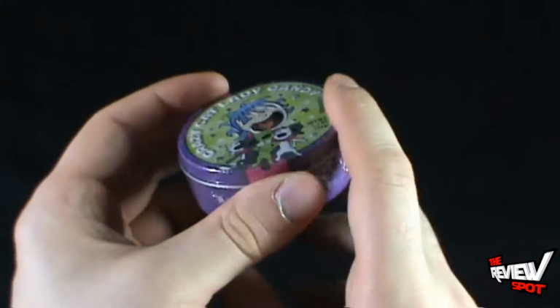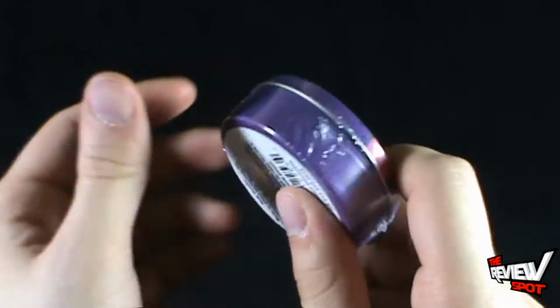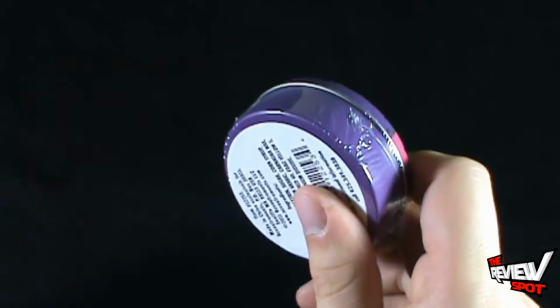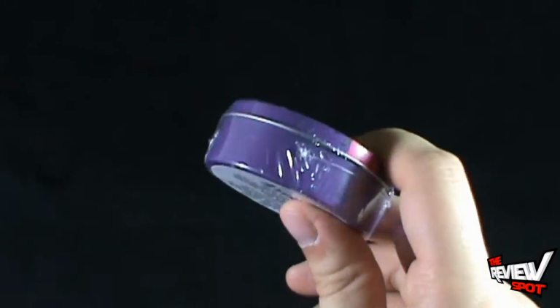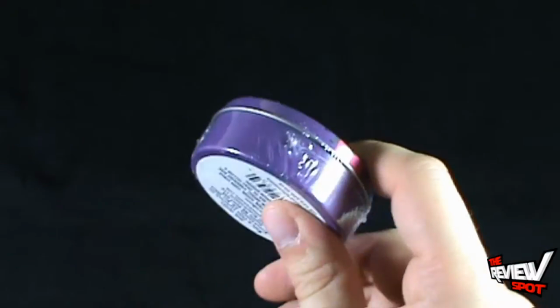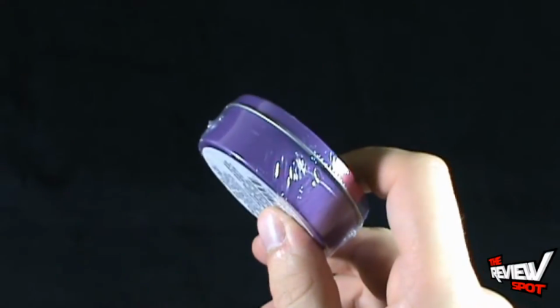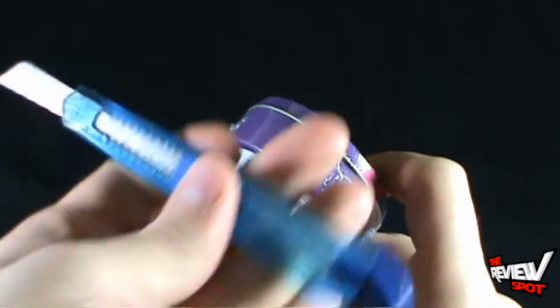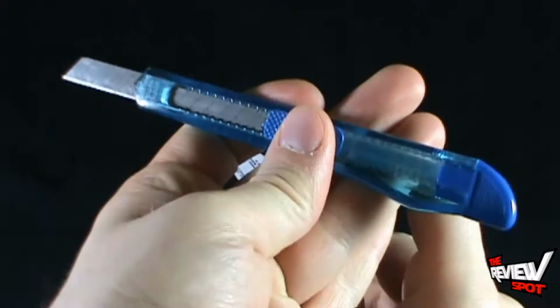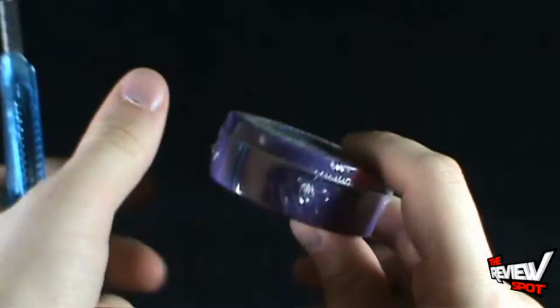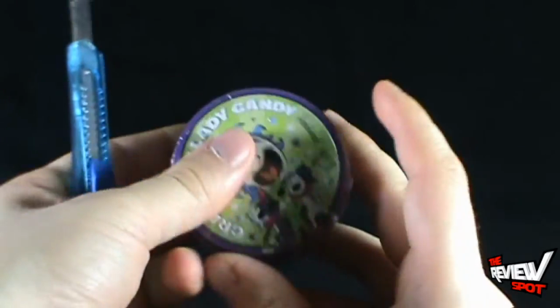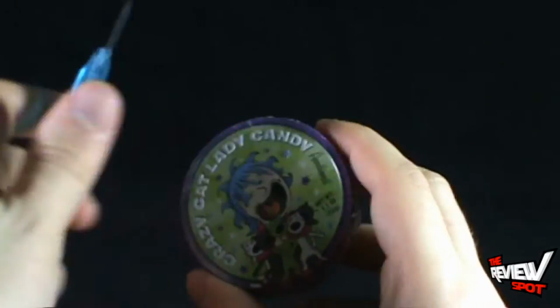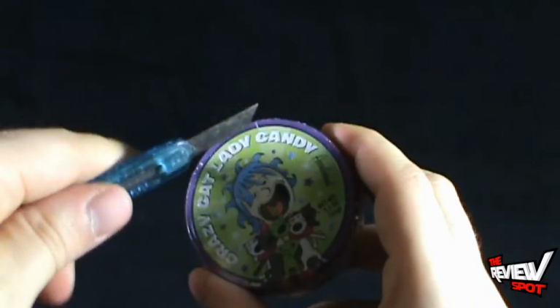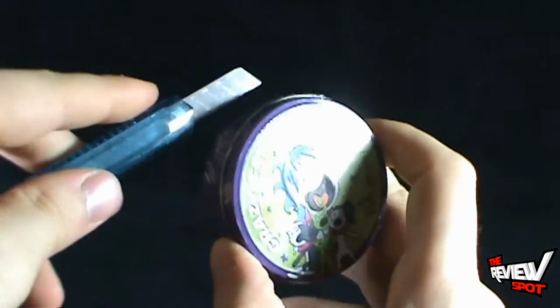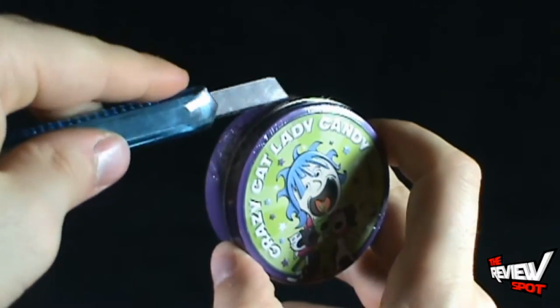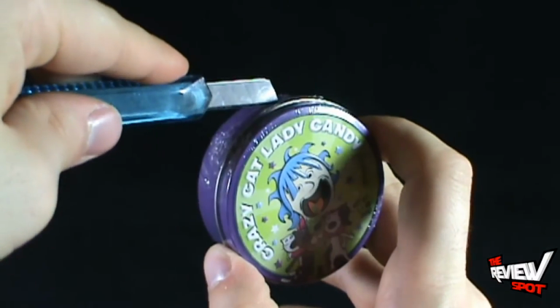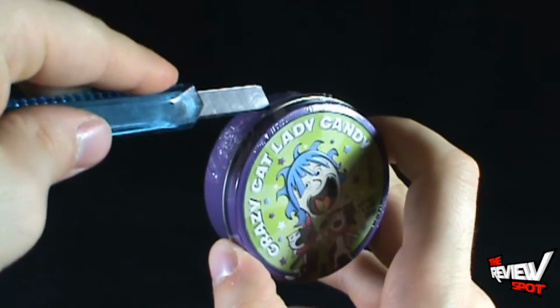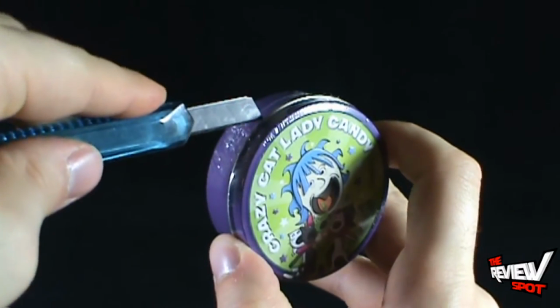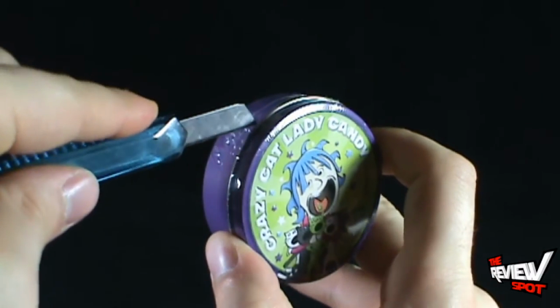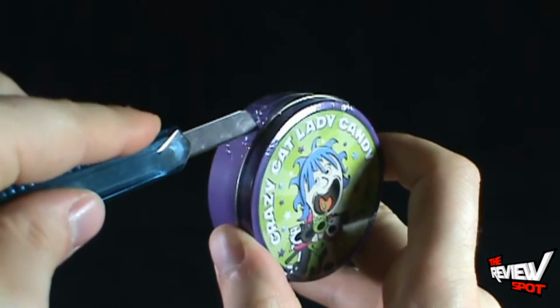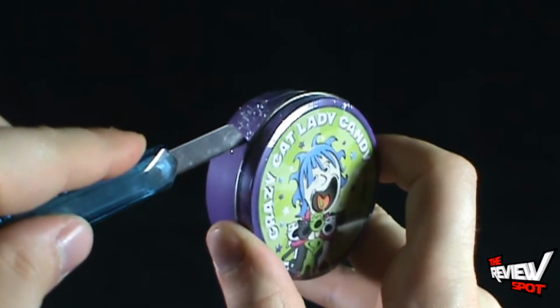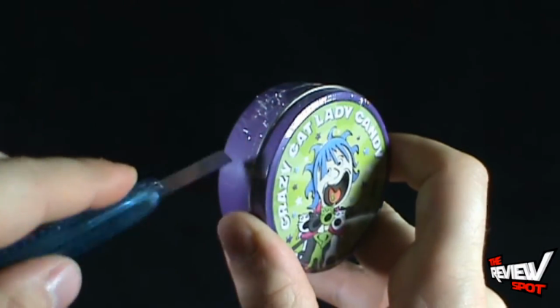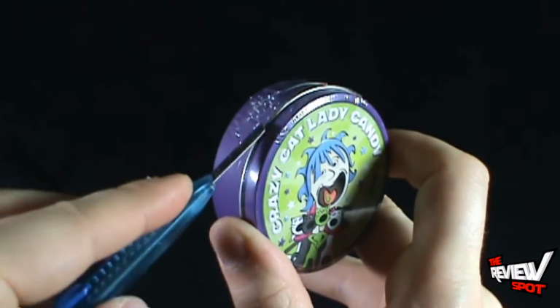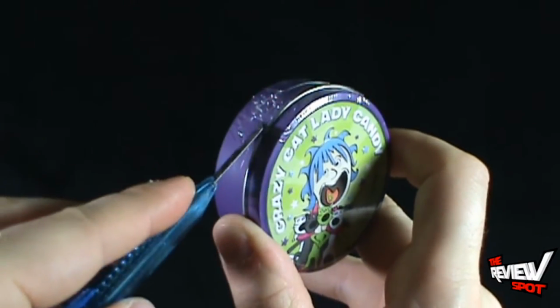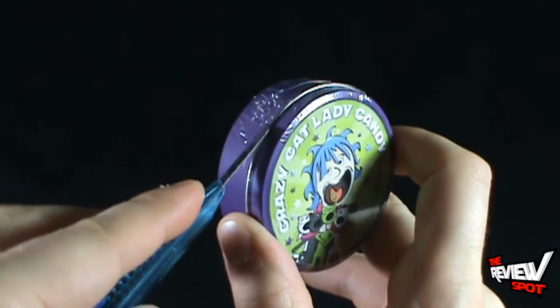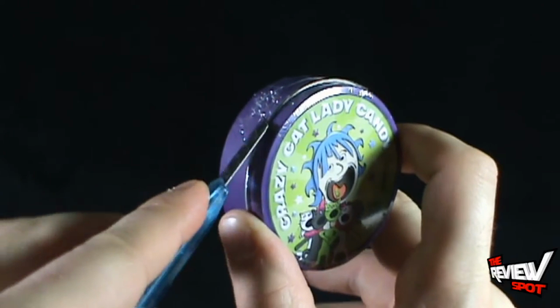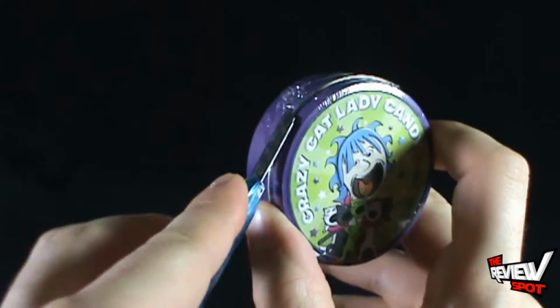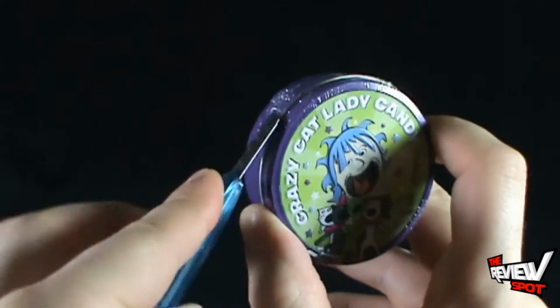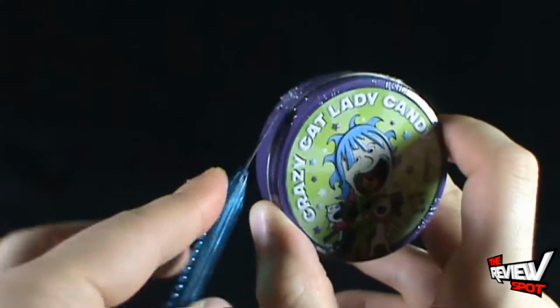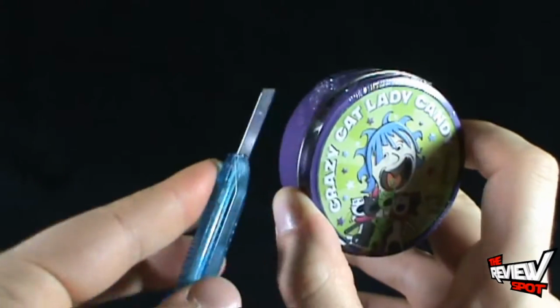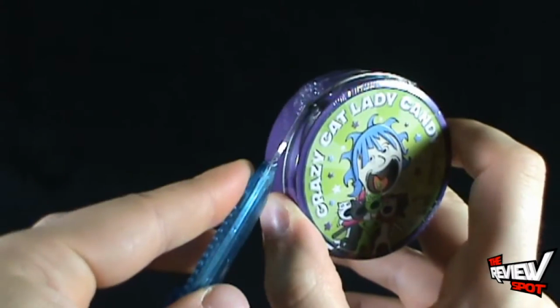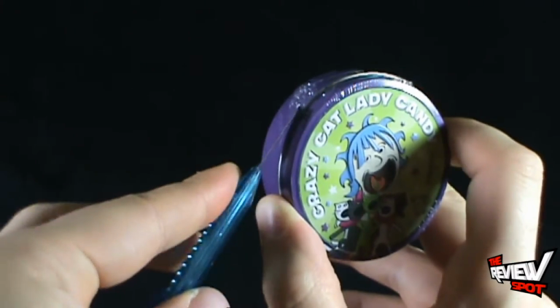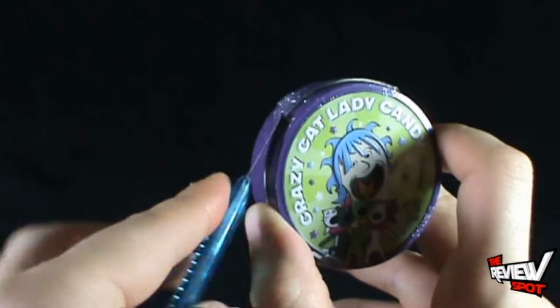Let's get this opened up. I've got myself a knife here. I'm just going to cut the side plastic to remove it, which will allow me to get inside and access the candy within.